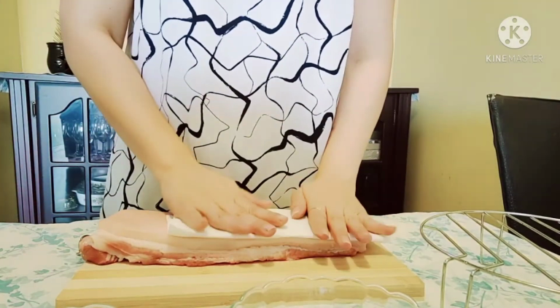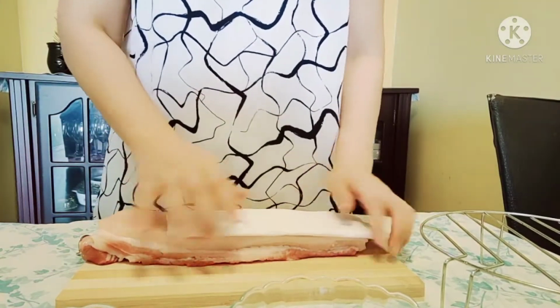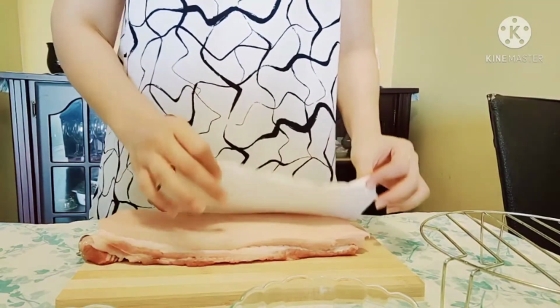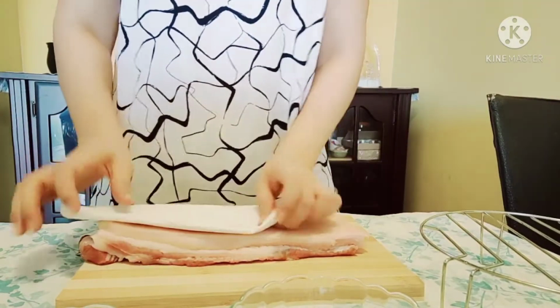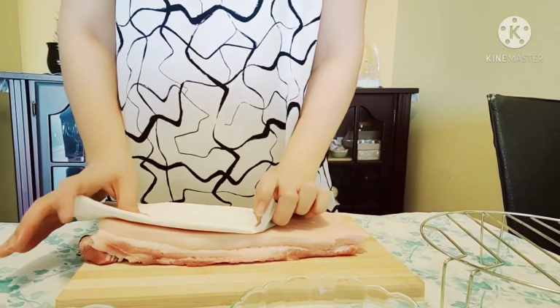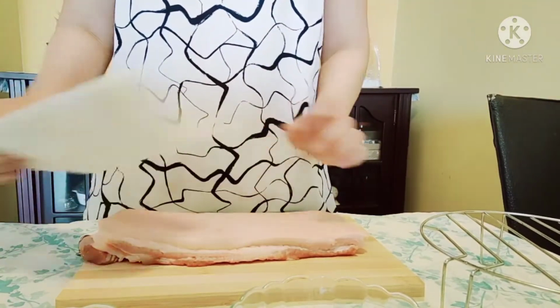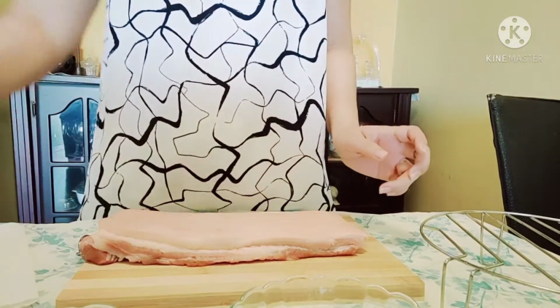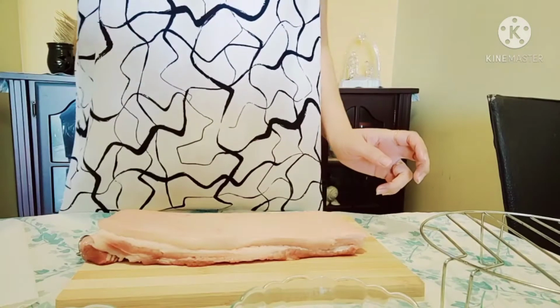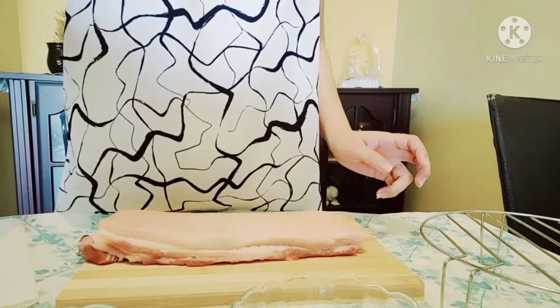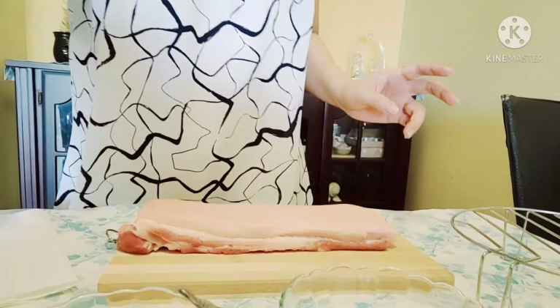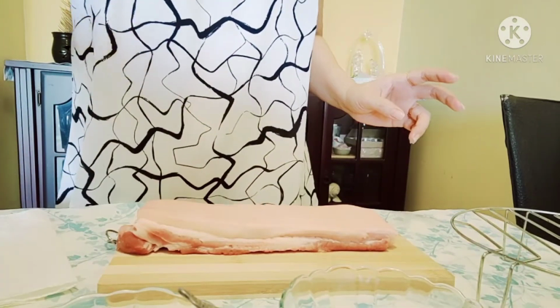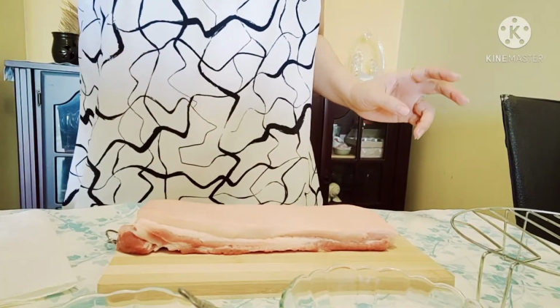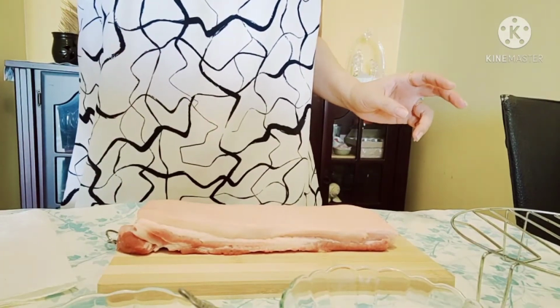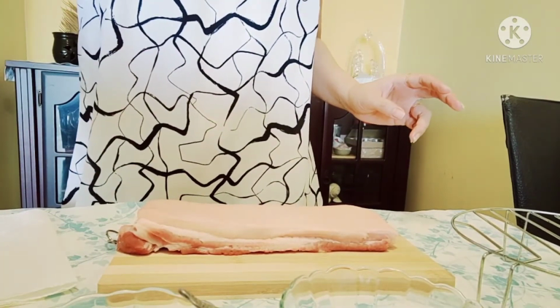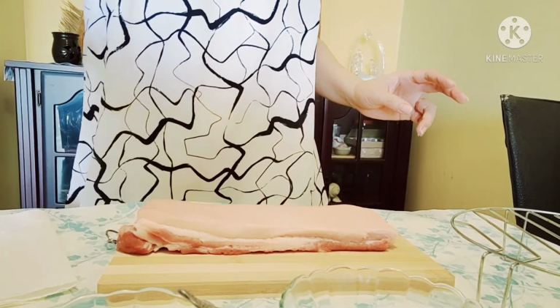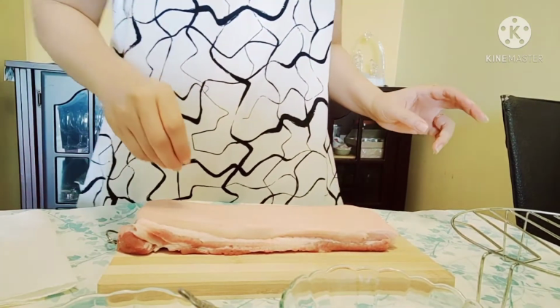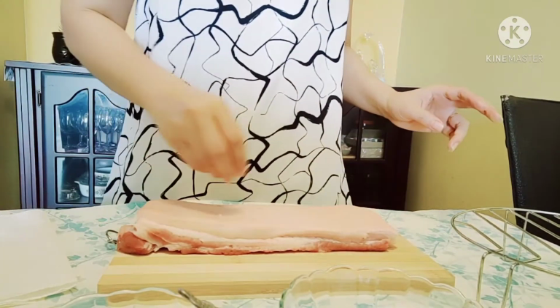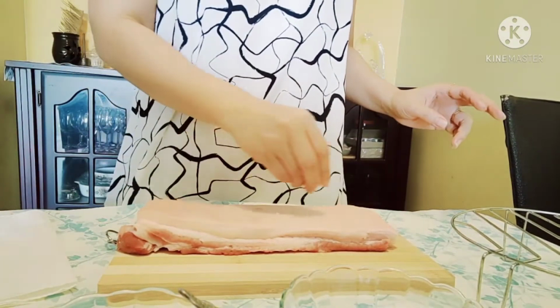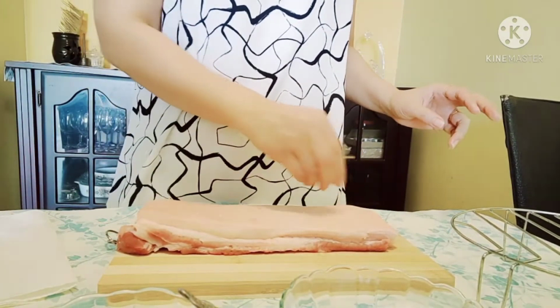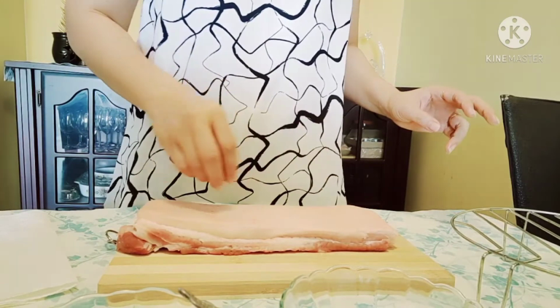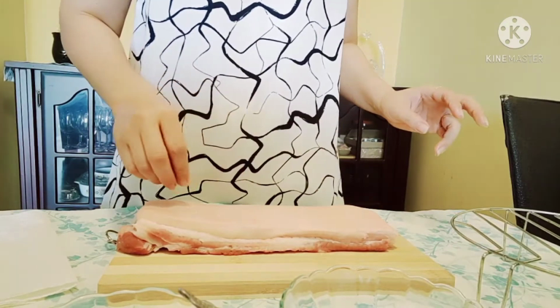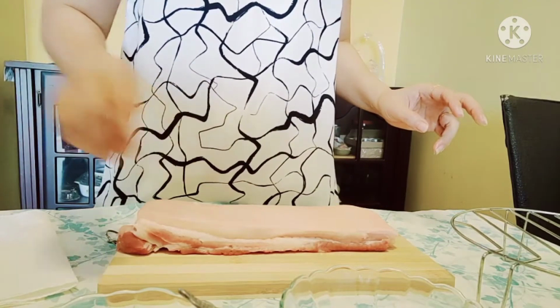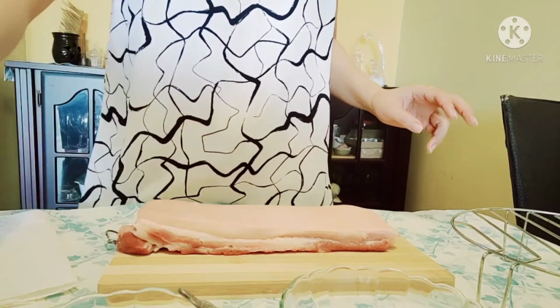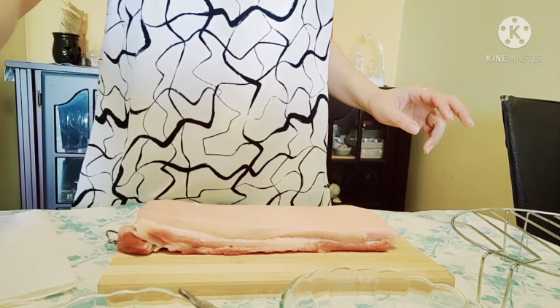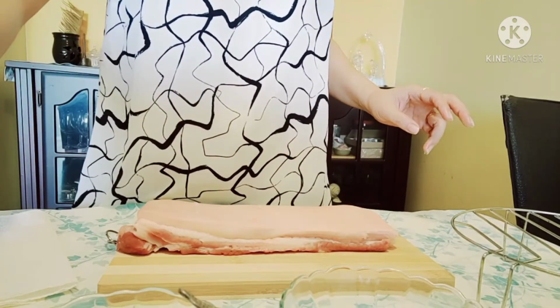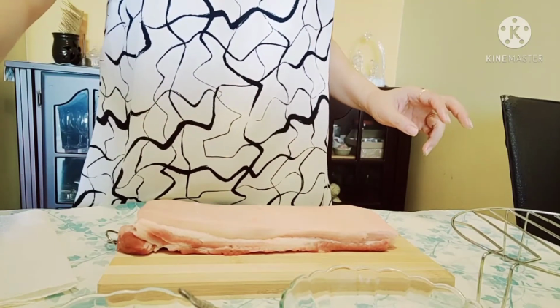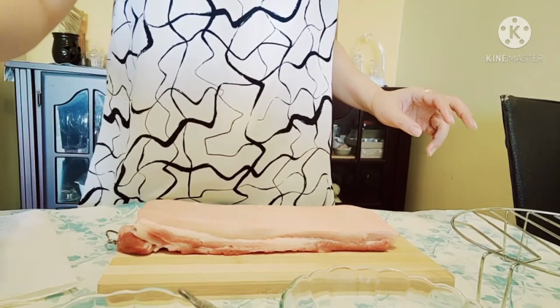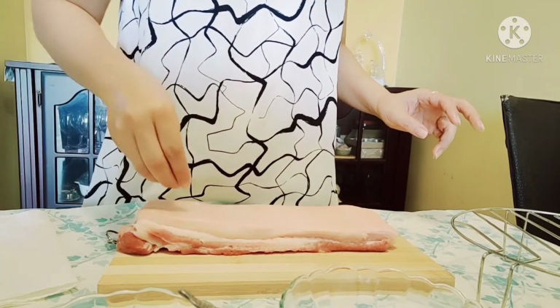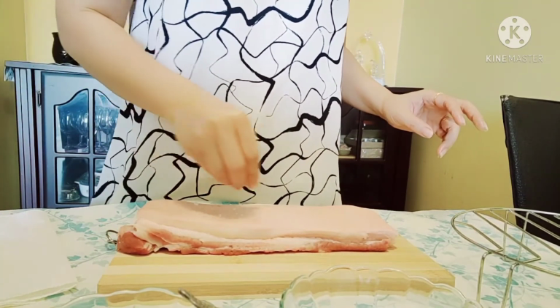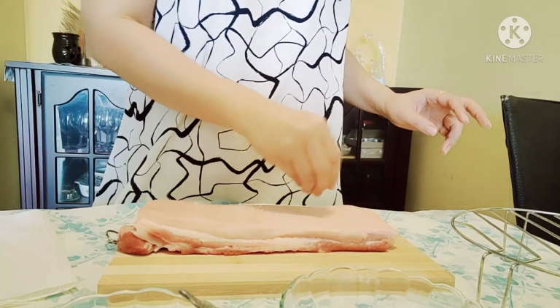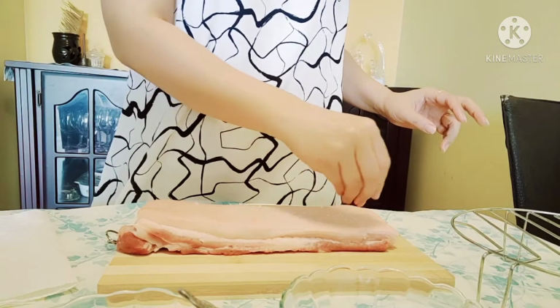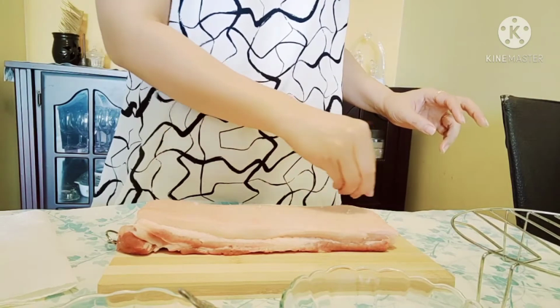My style is, after I clean the pork meat, I put a little bit of salt on the skin. Salt helps to remove moisture from the skin.